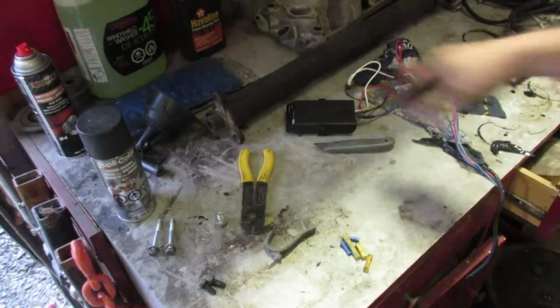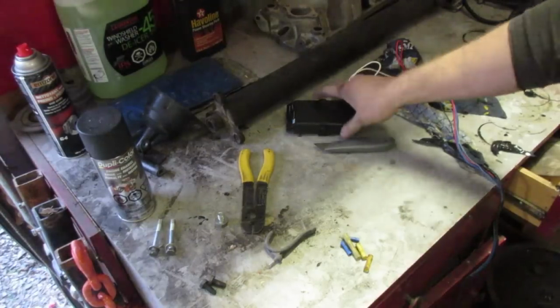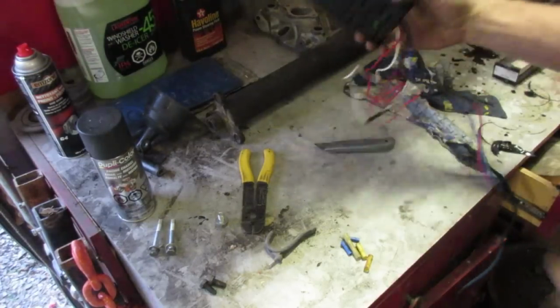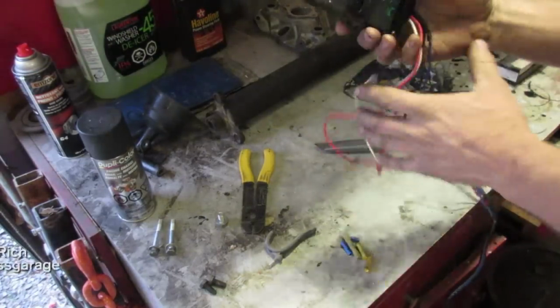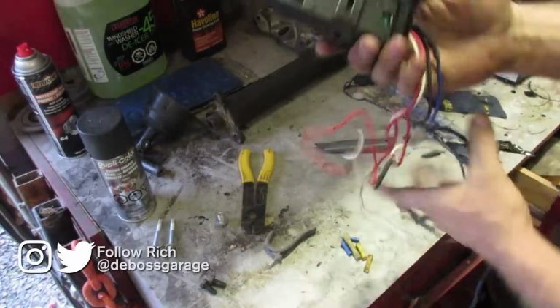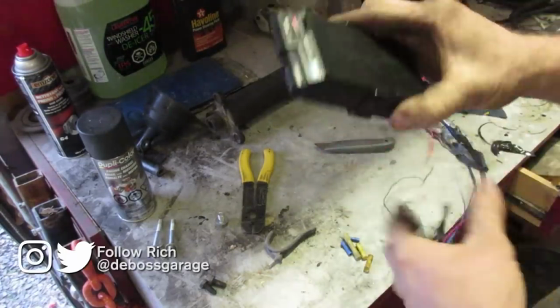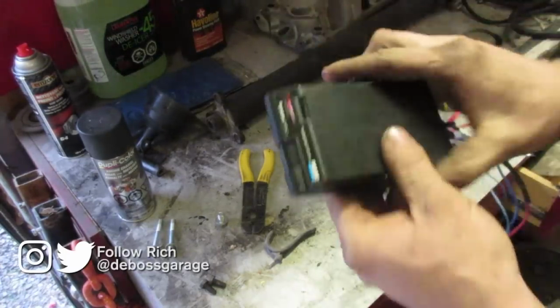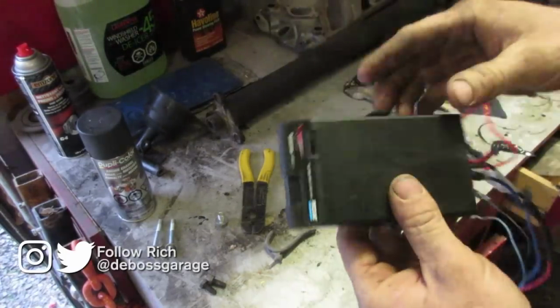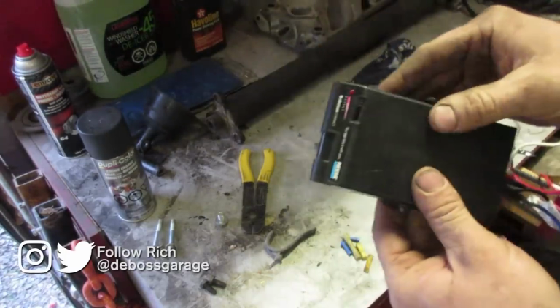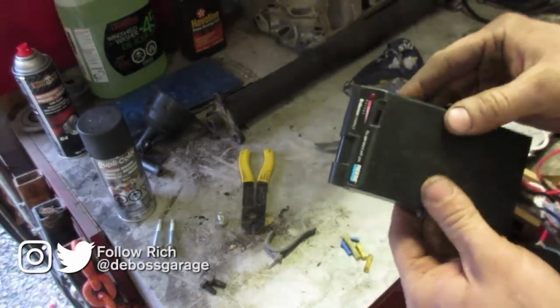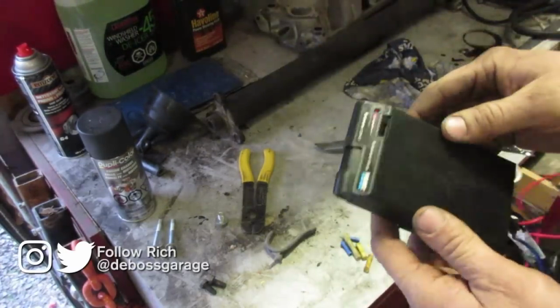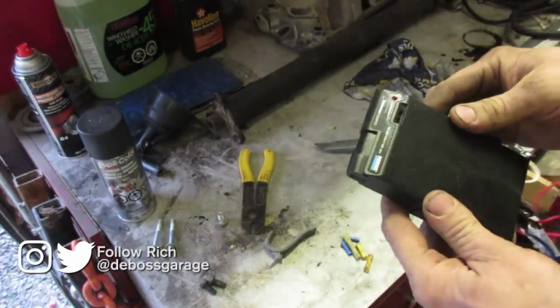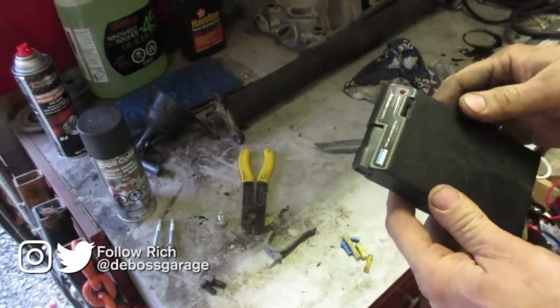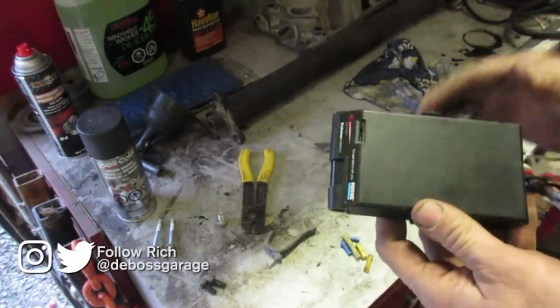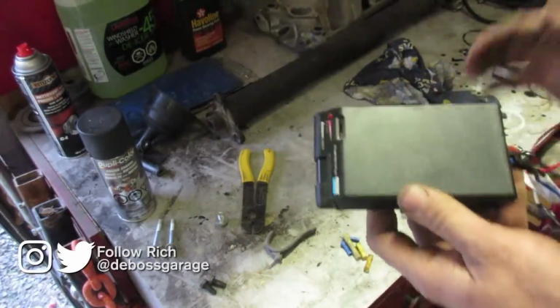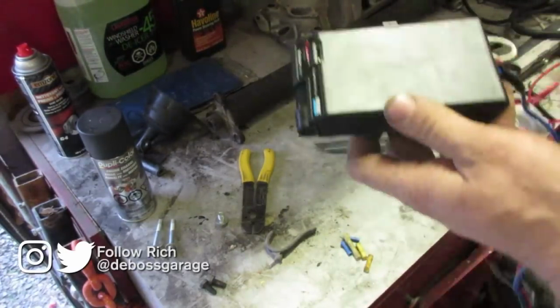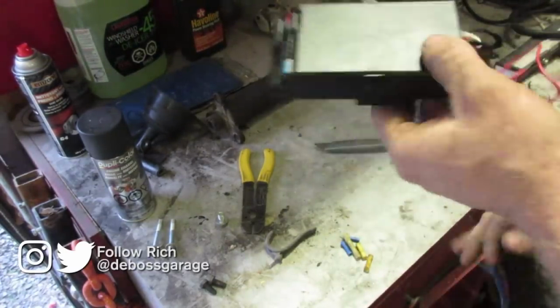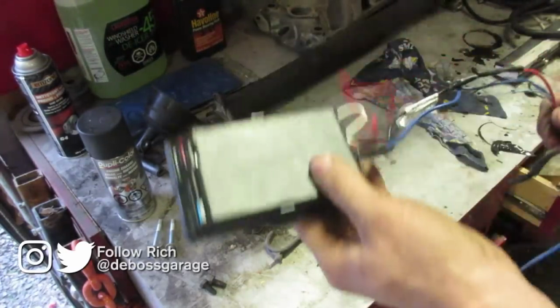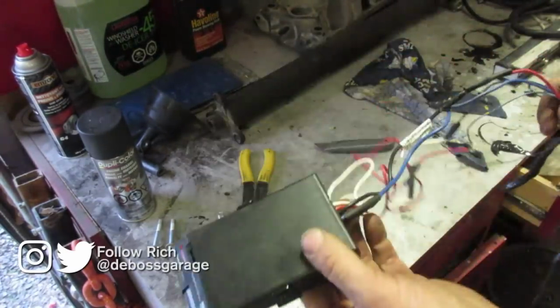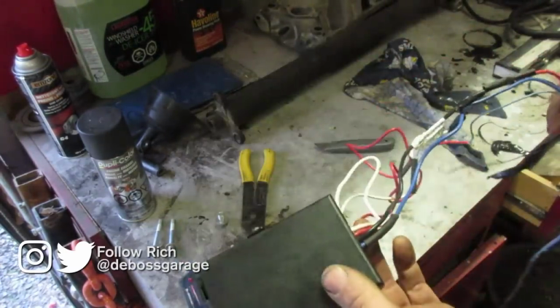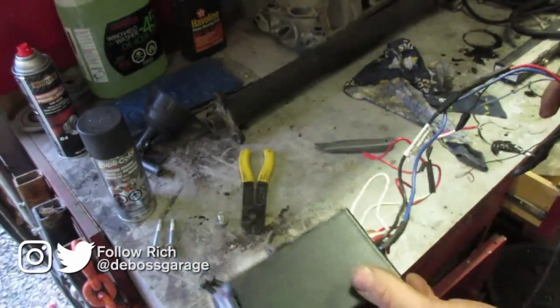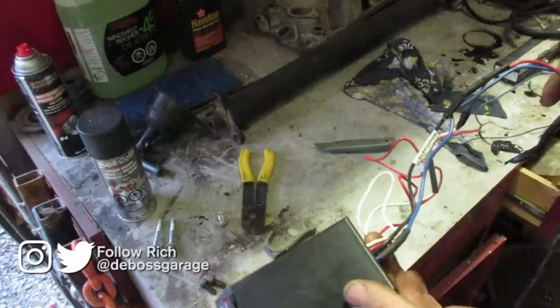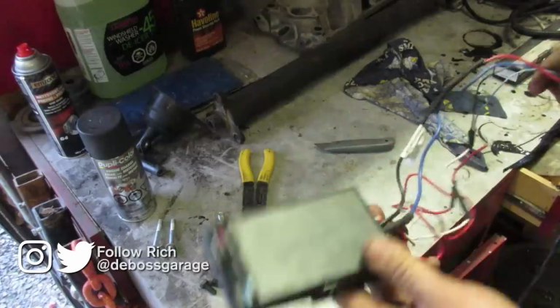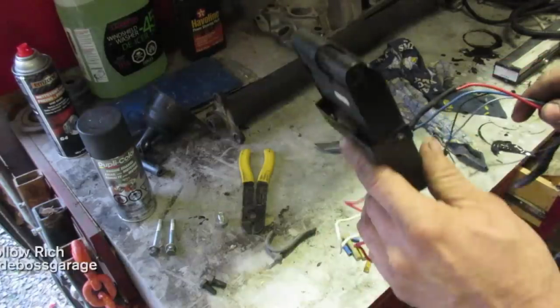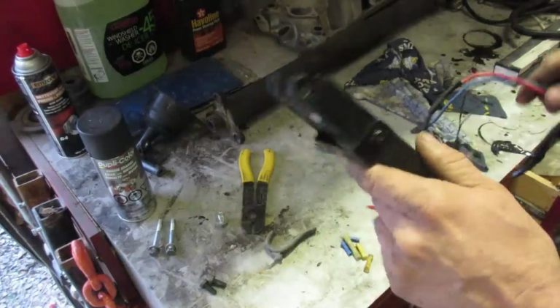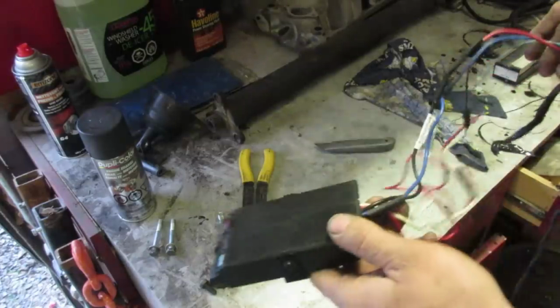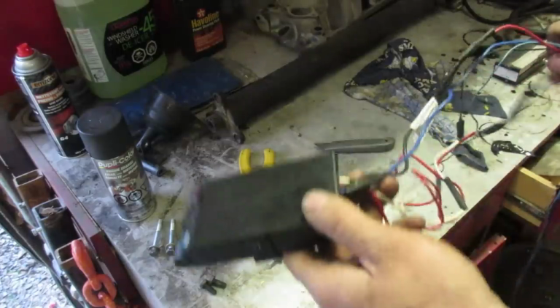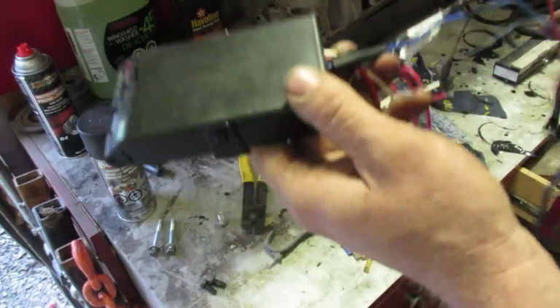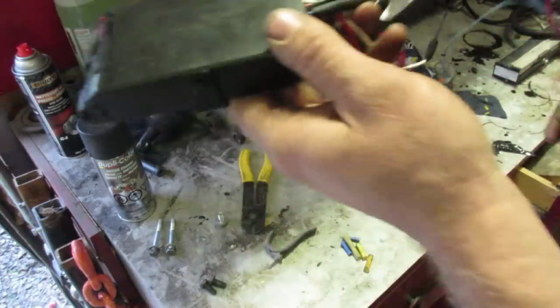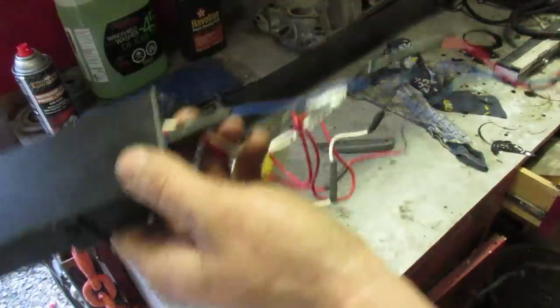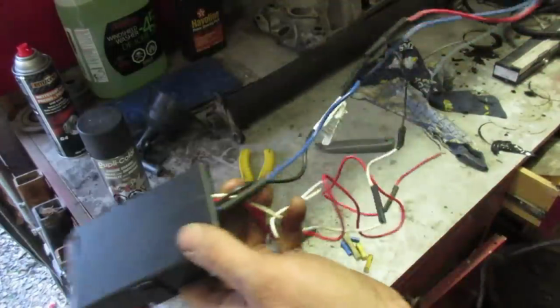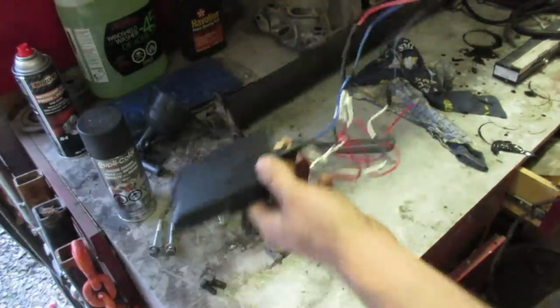I'll show you guys how to install a brake controller in a 99 to 07 GM platform. So Avalanche, Sierra, Silverado, Tahoe — they're all the same.